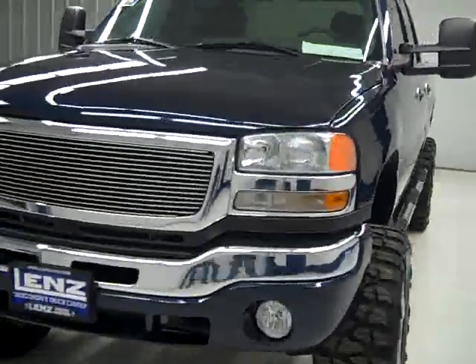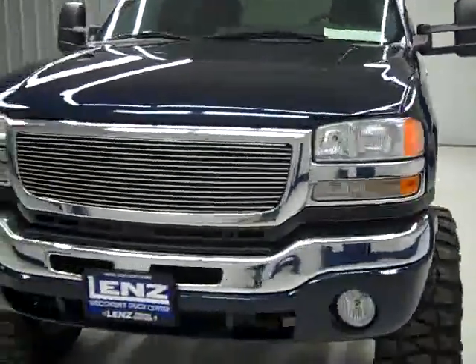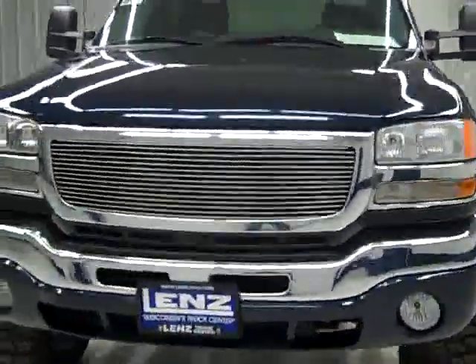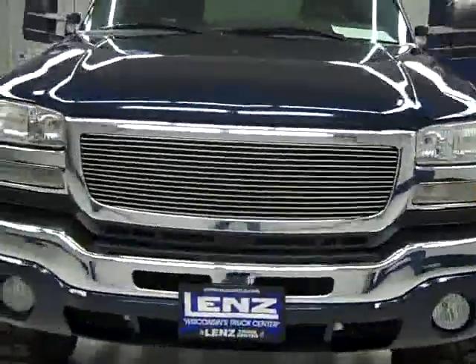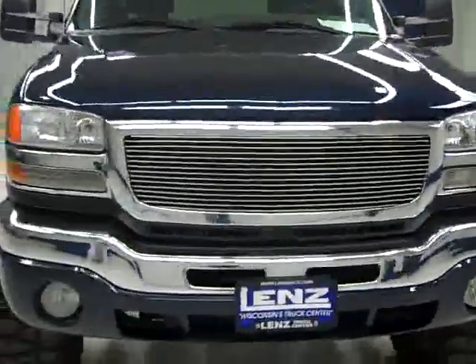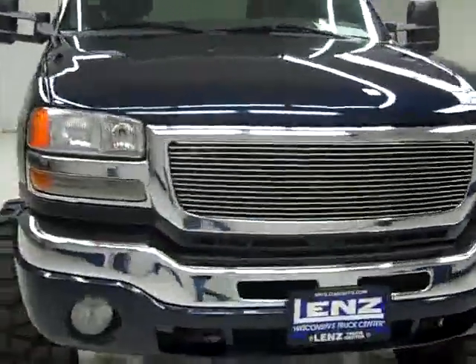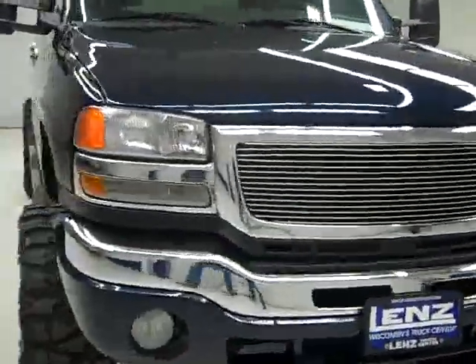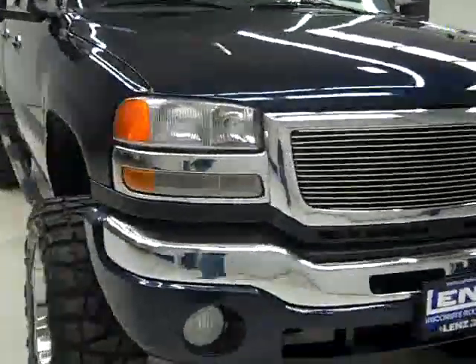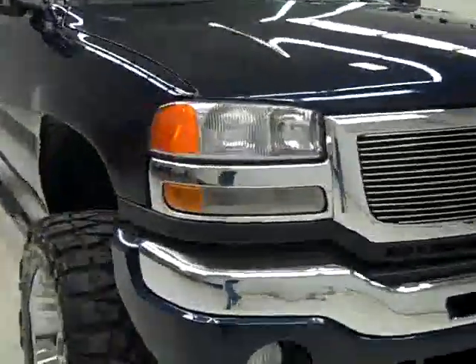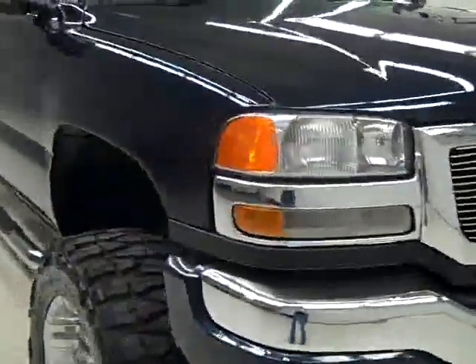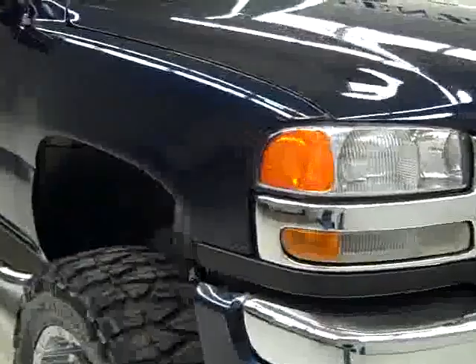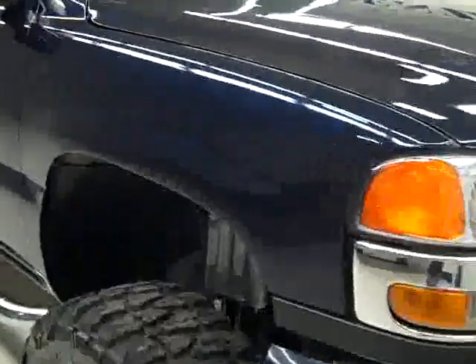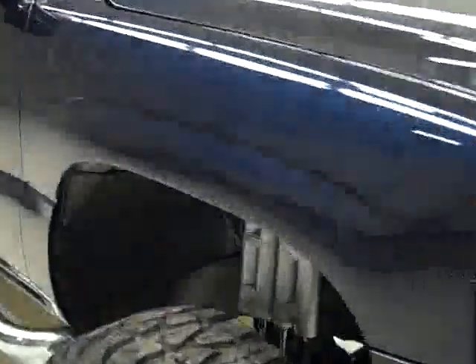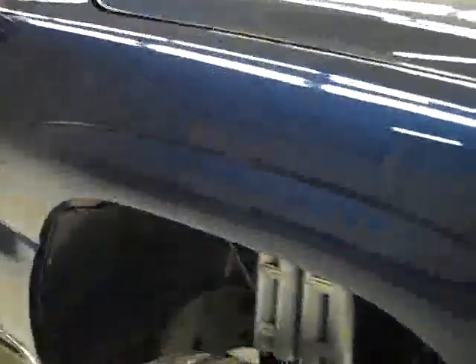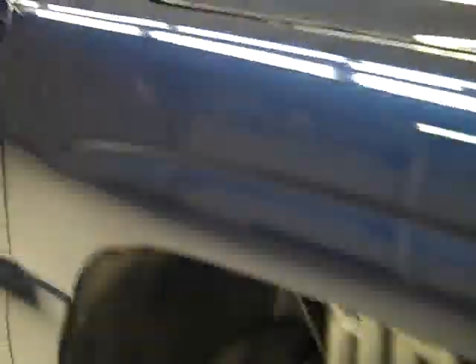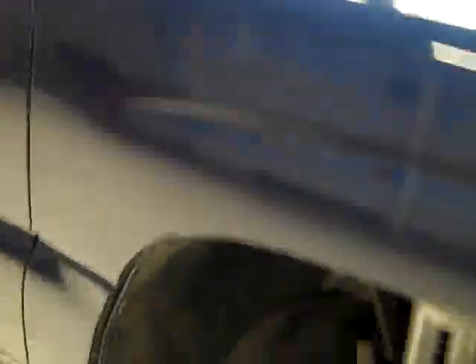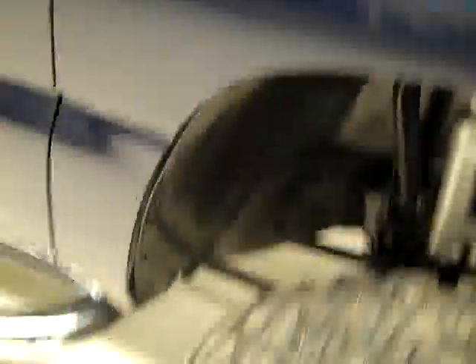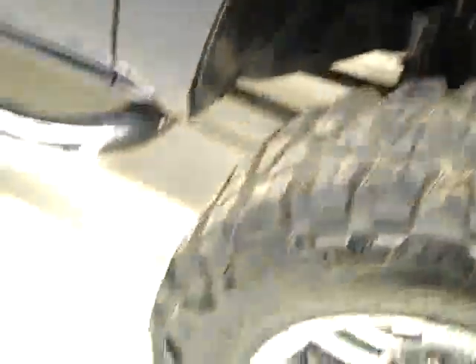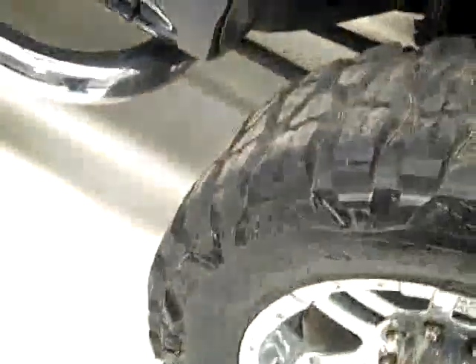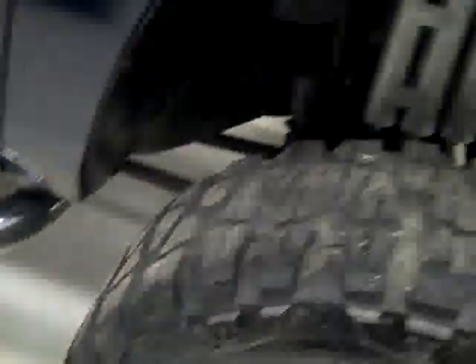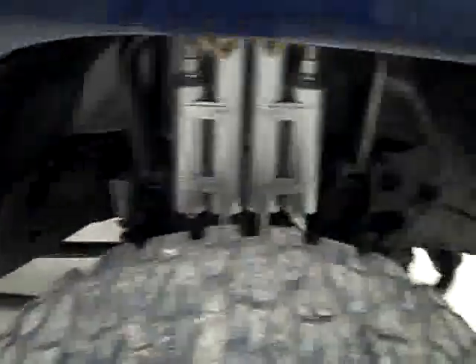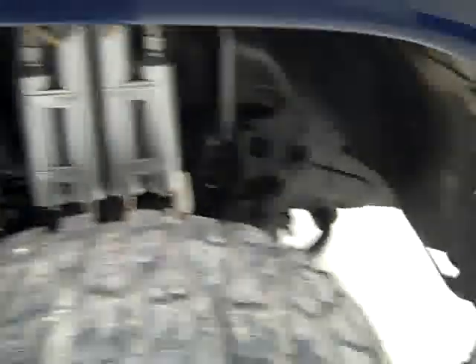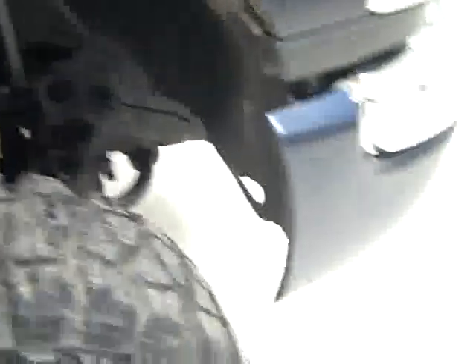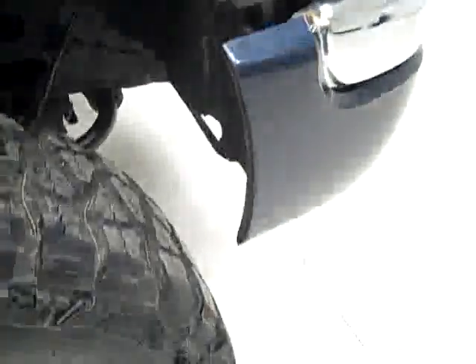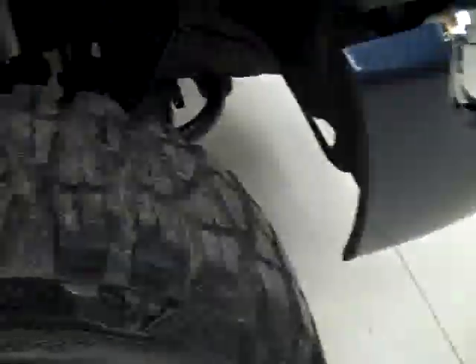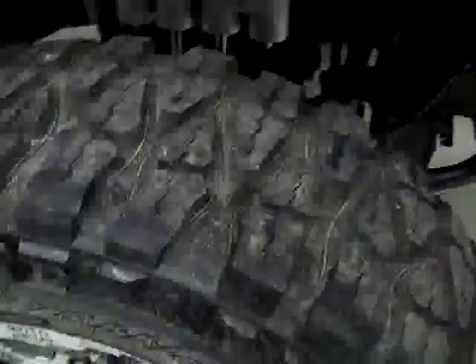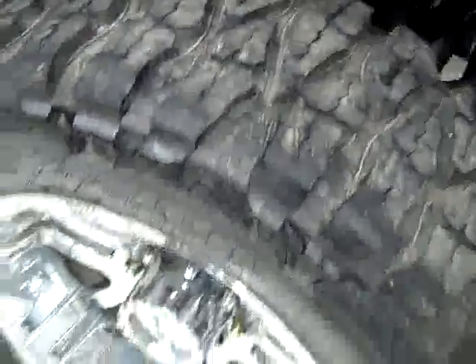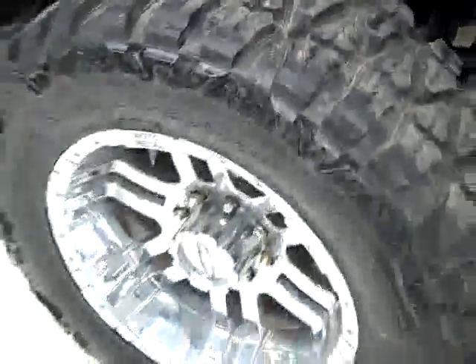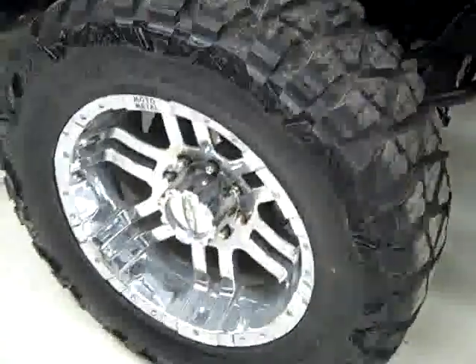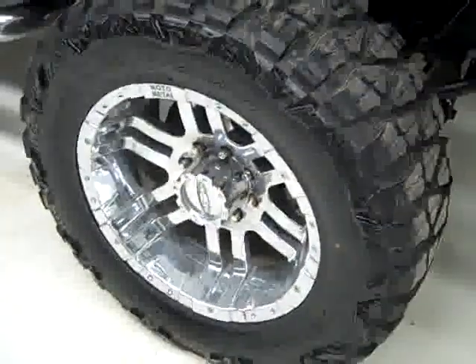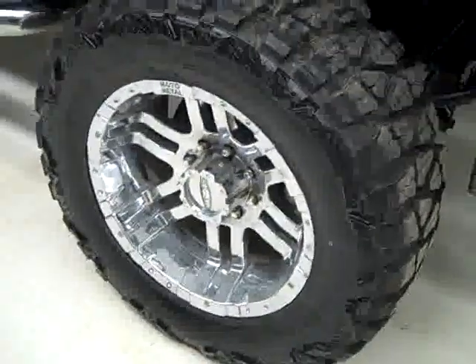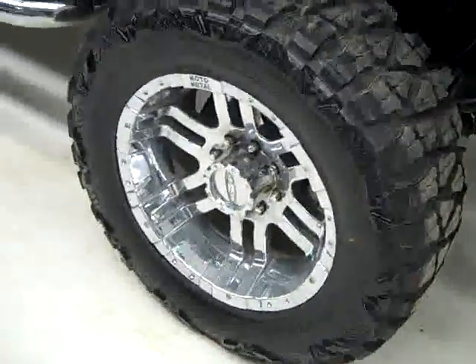This is stock number J1037, a 2007 GMC Sierra 2500 crew cab short box with the SLT package and a lift. Deep blue is the color, 62,000 miles, LBZ Duramax diesel engine.